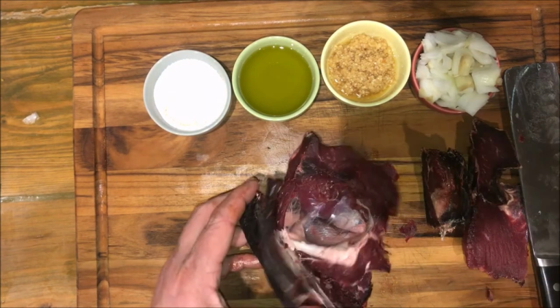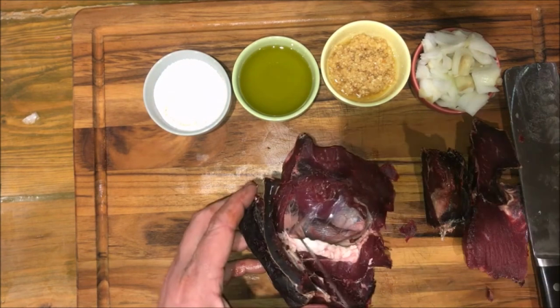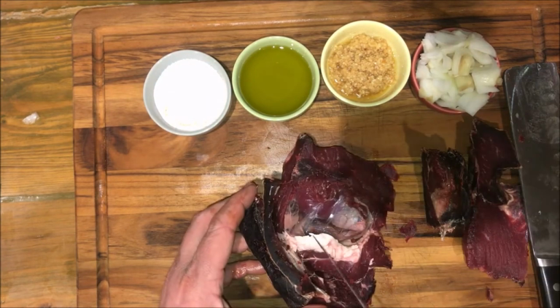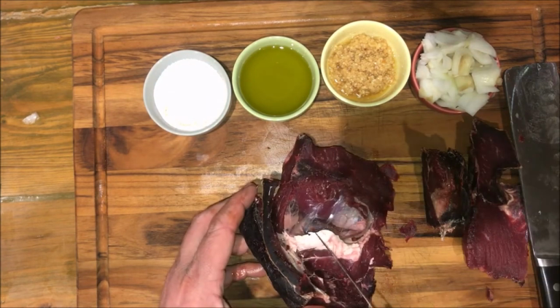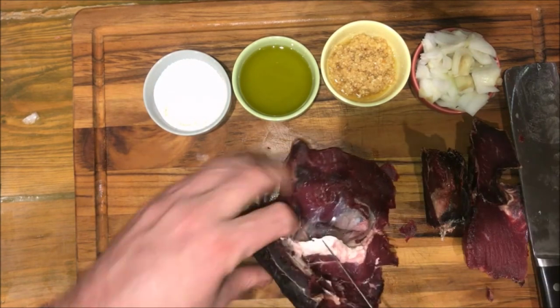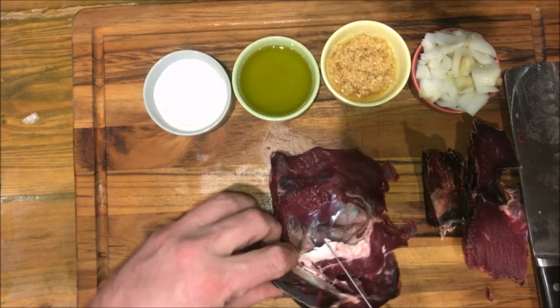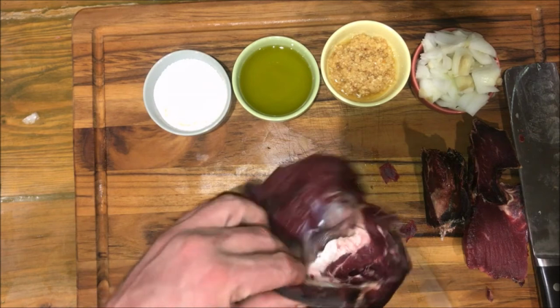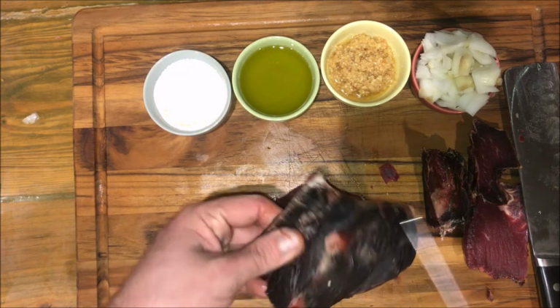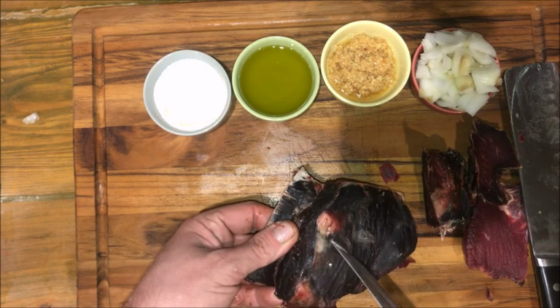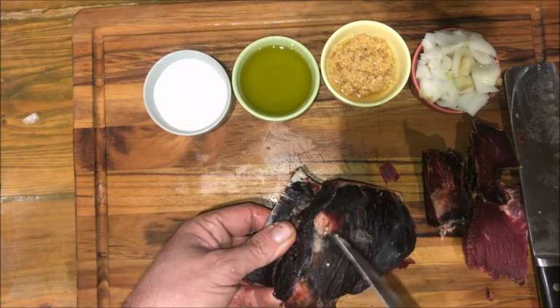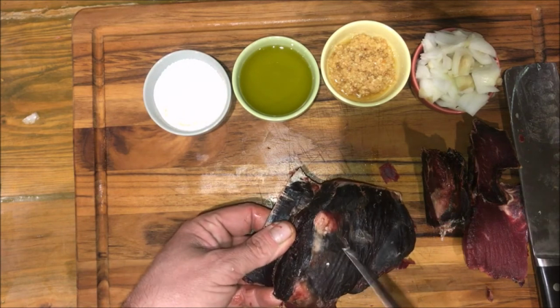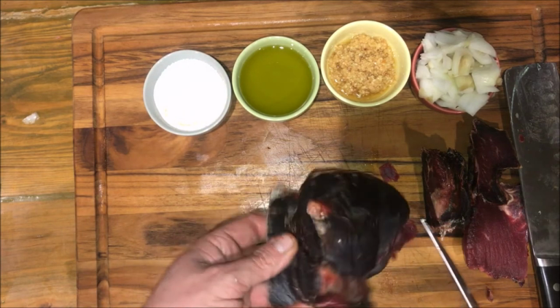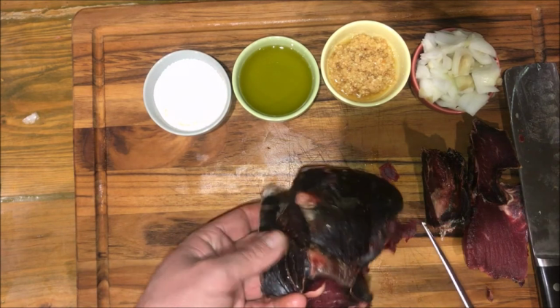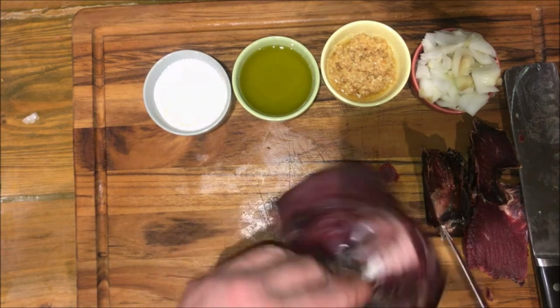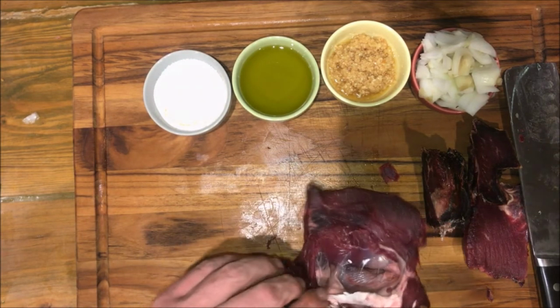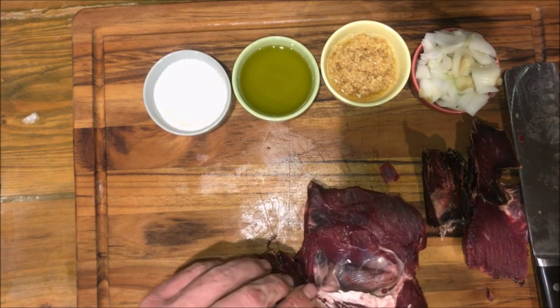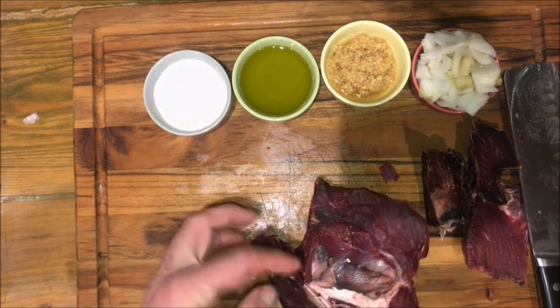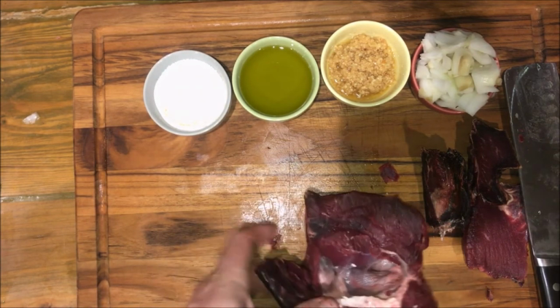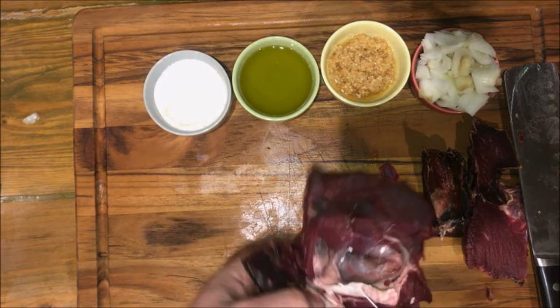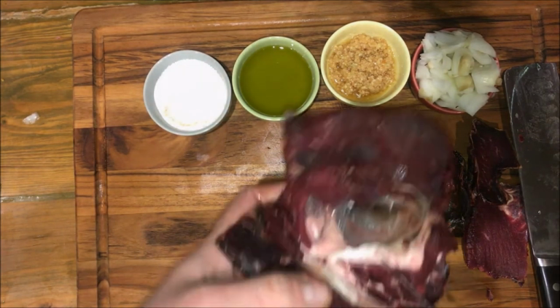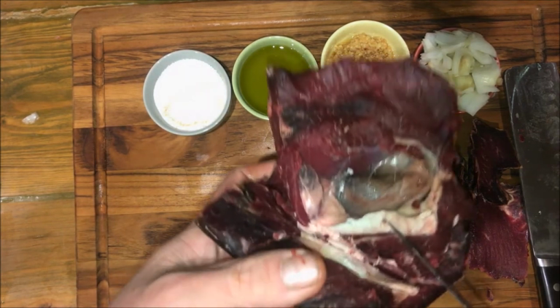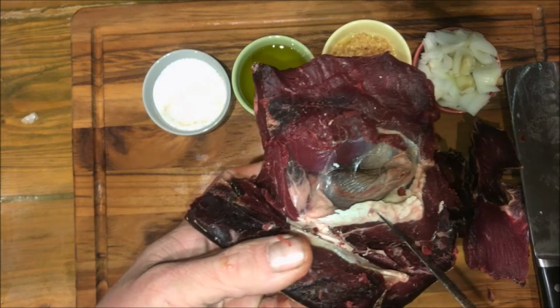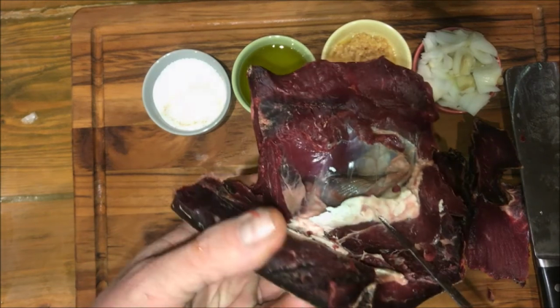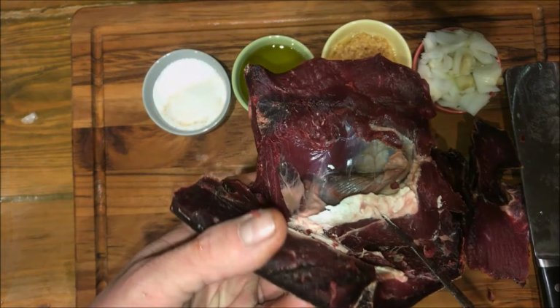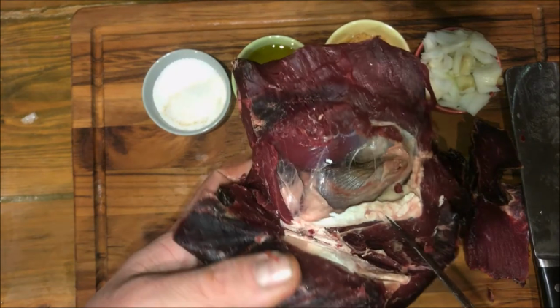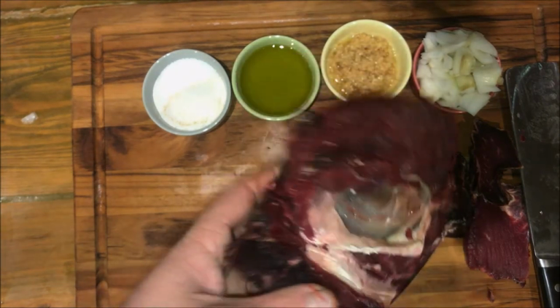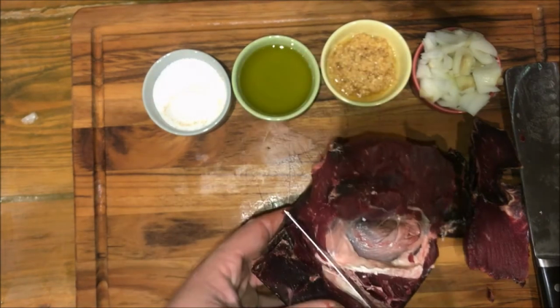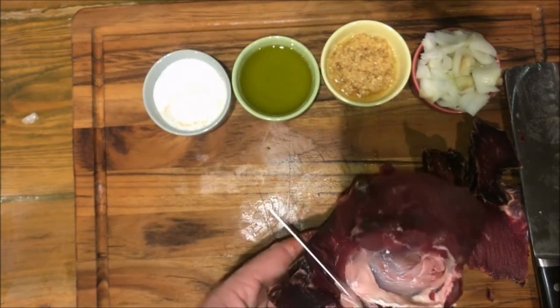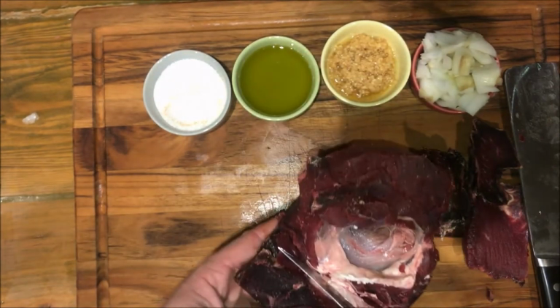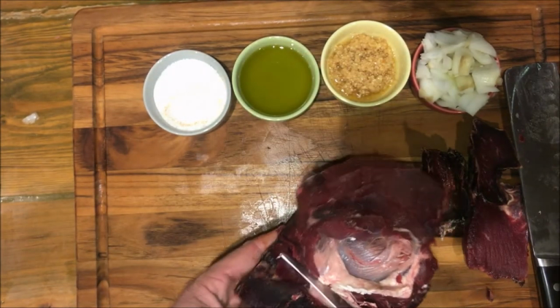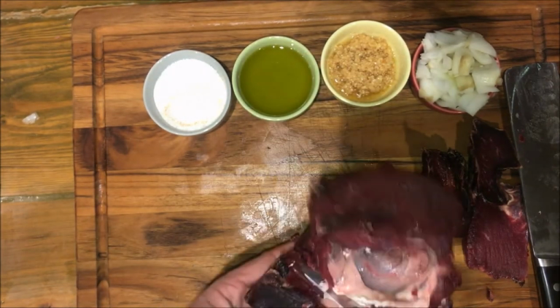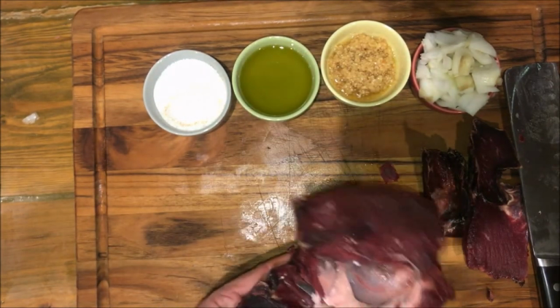You can see the fat in here is not funky at all. Fat out here is gross — everything out here is black. But once you get in here, it's all fine, and you can smell it, and it smells really good. It smells like meat, not rotting meat.